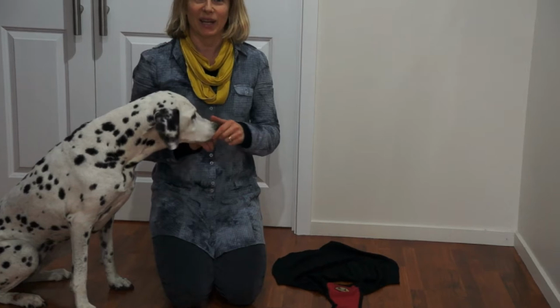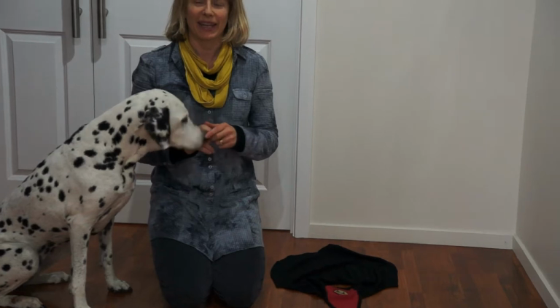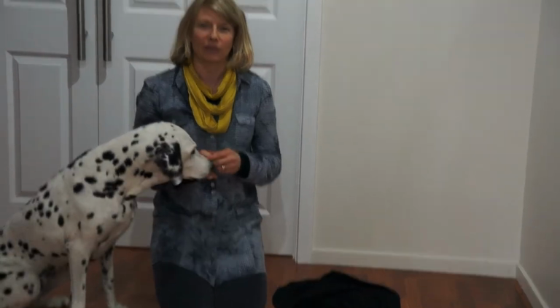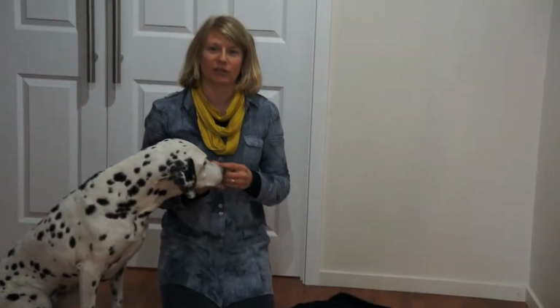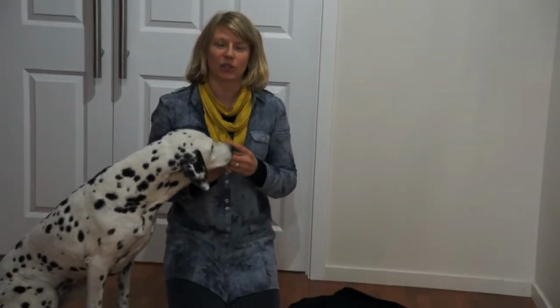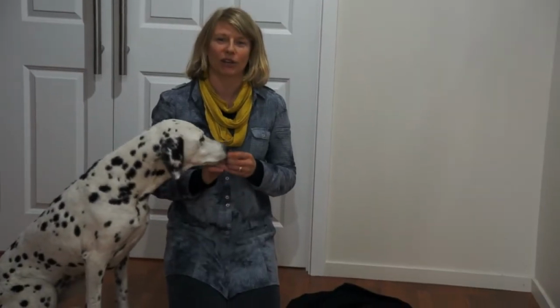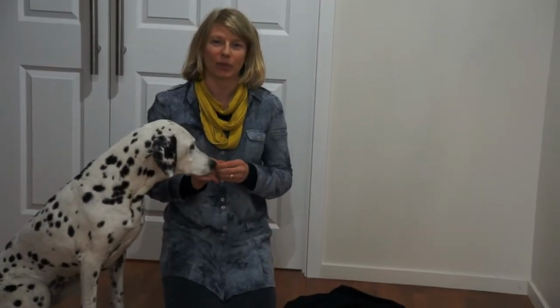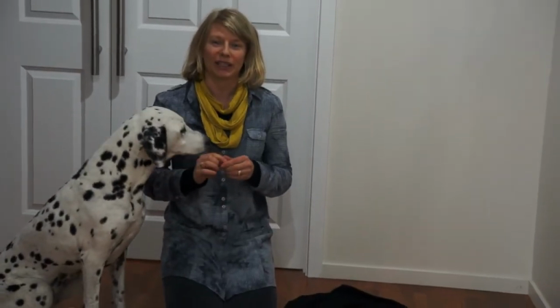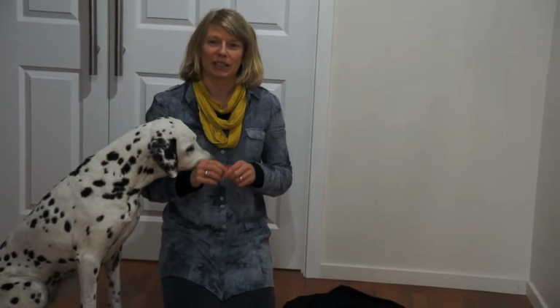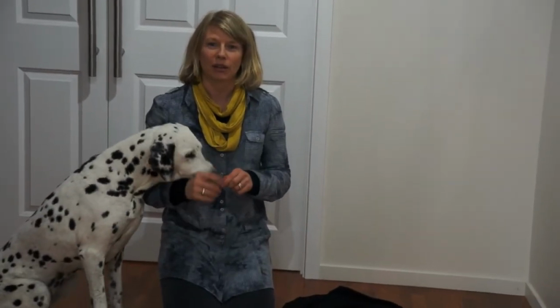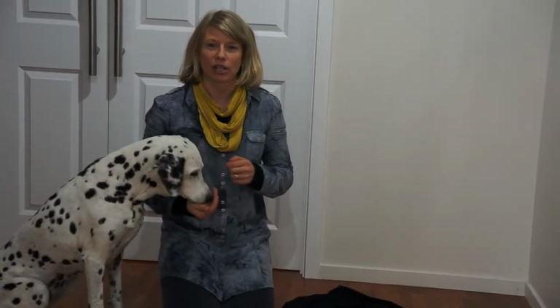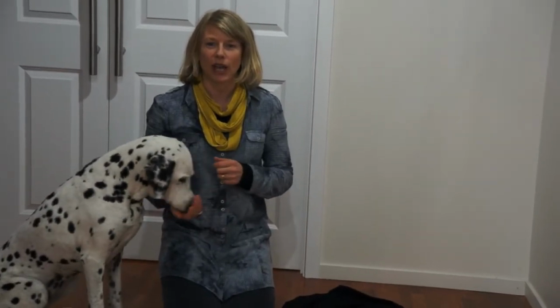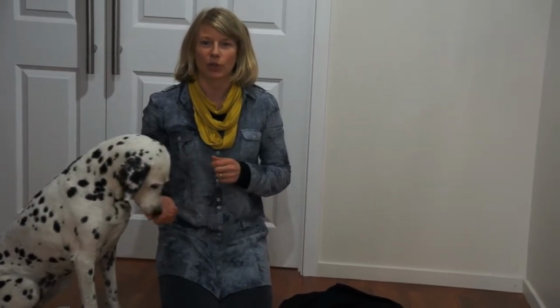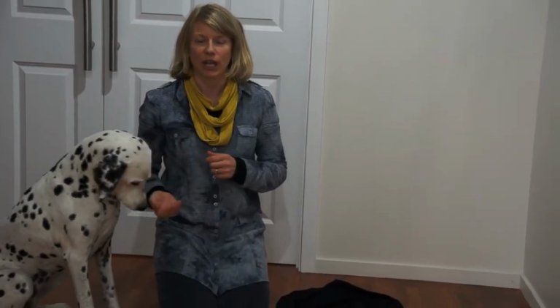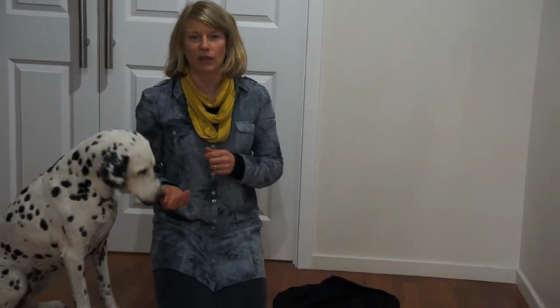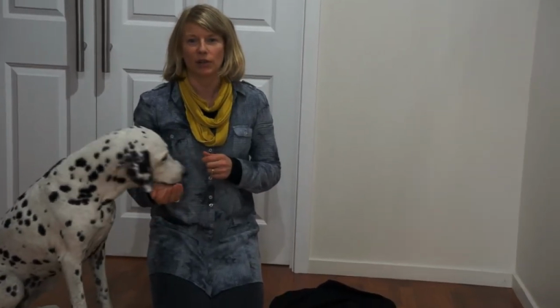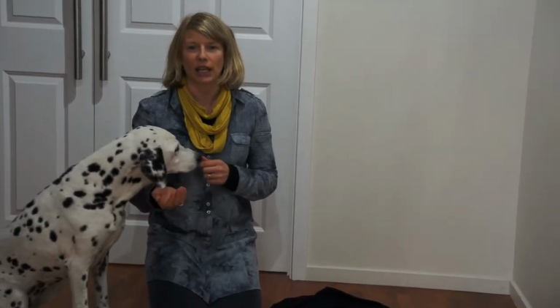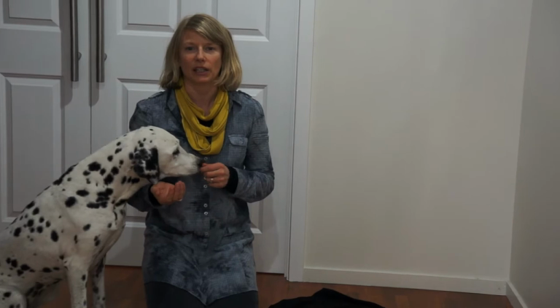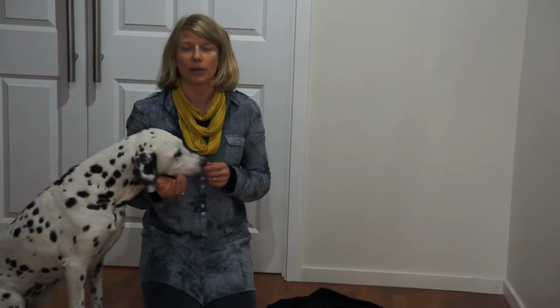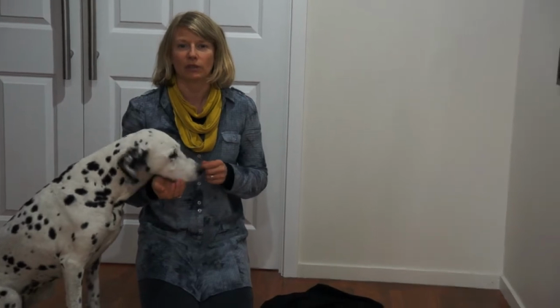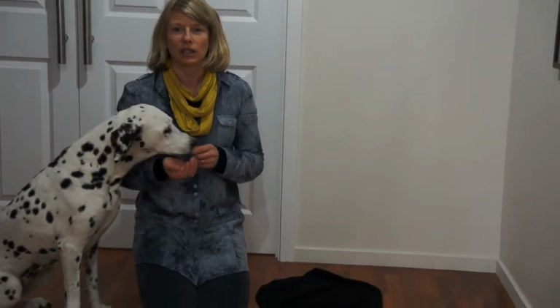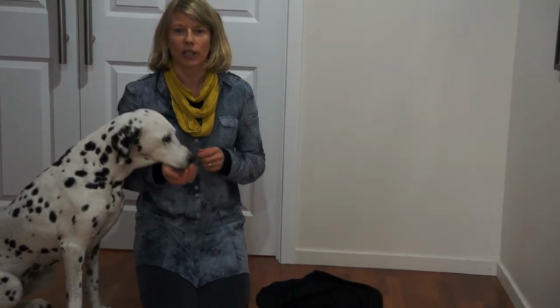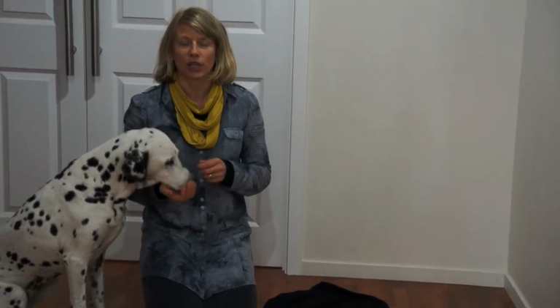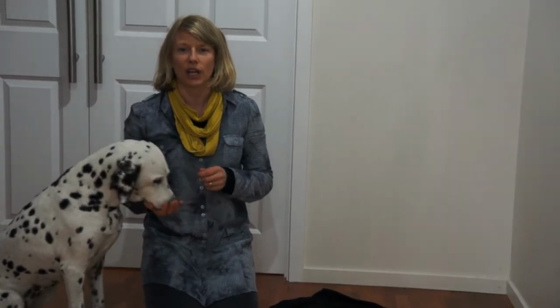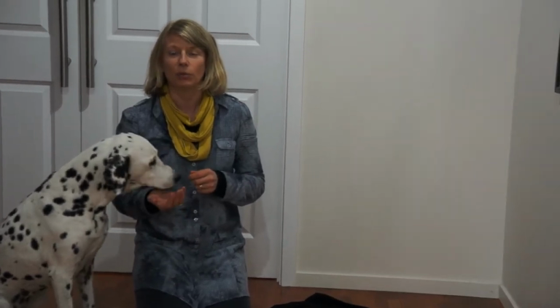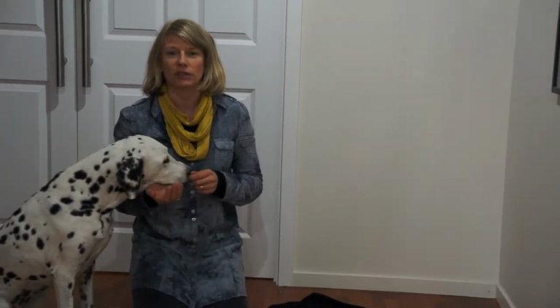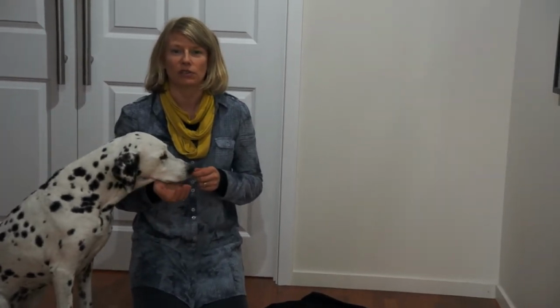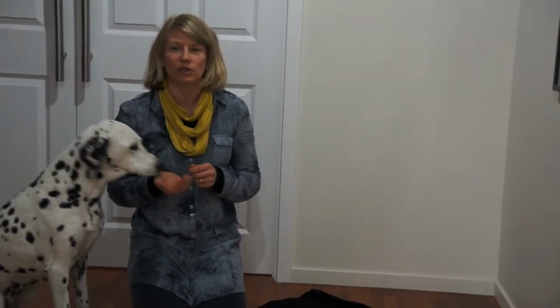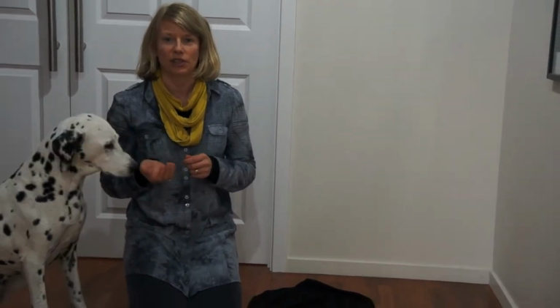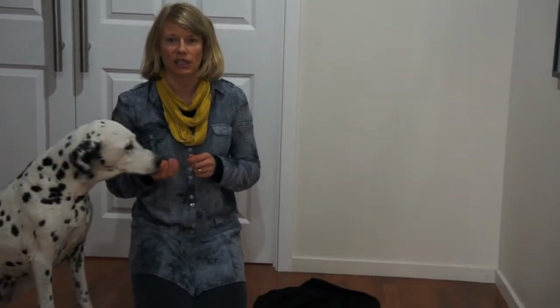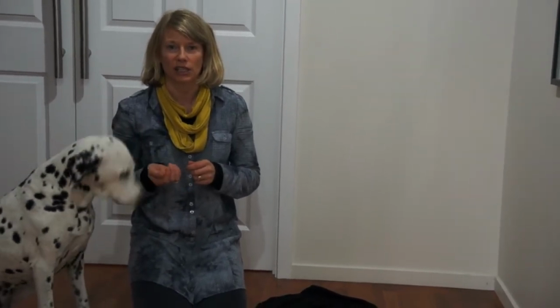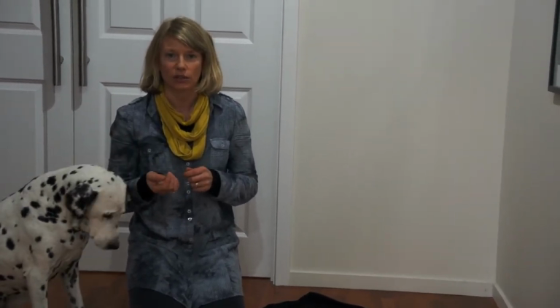Hi, I'm Becky Hadfield from the Dog Coat Company. Today I'm going to show you how to put on a merino canine calm coat, a compression garment proven to reduce anxiety in dogs.